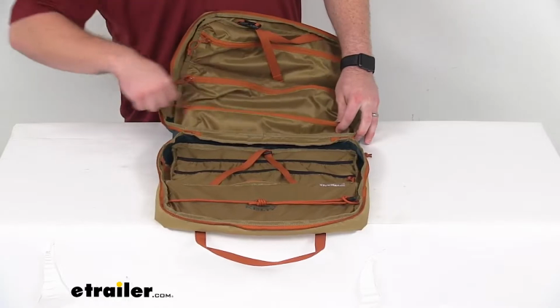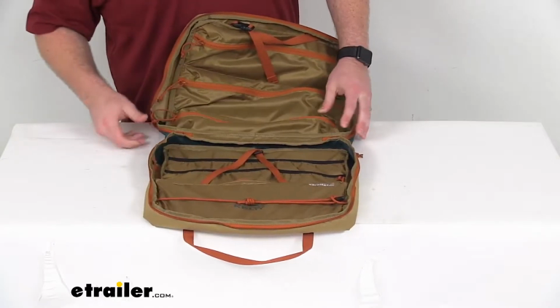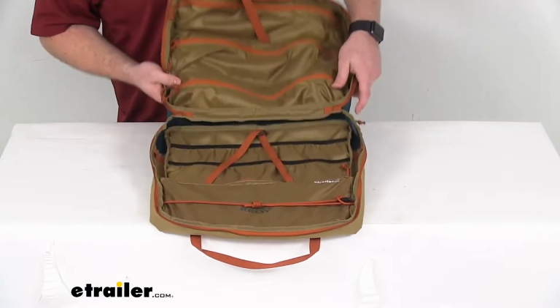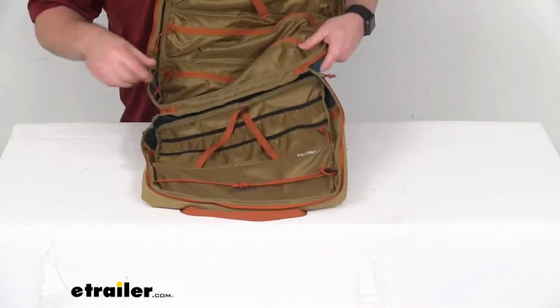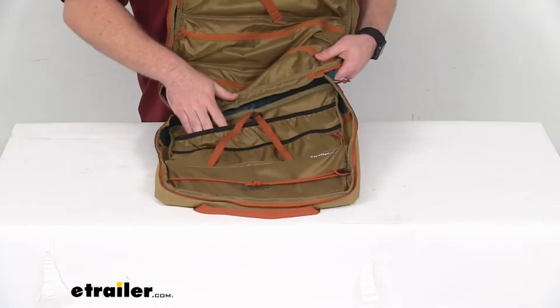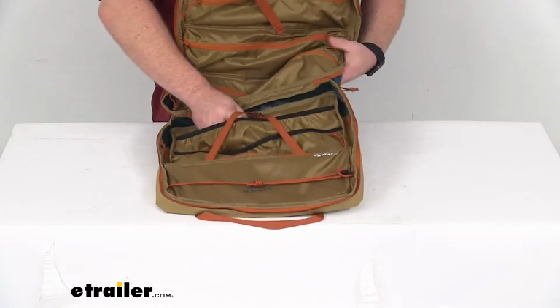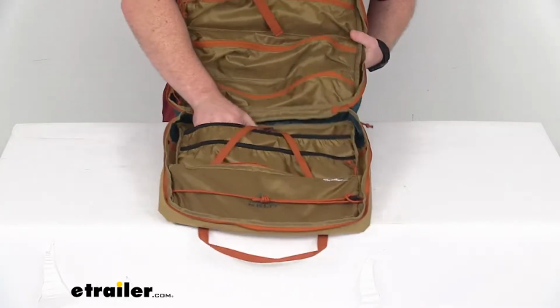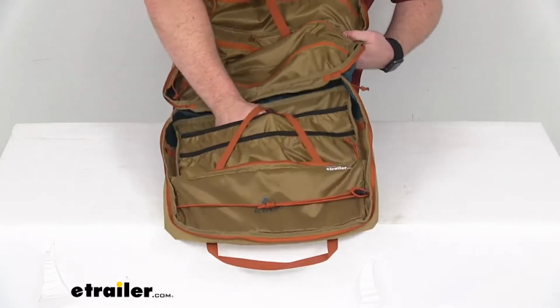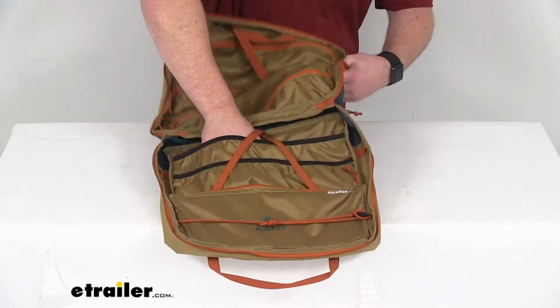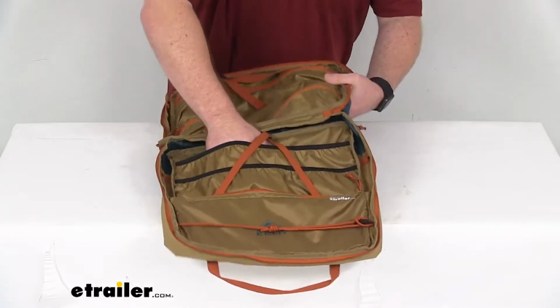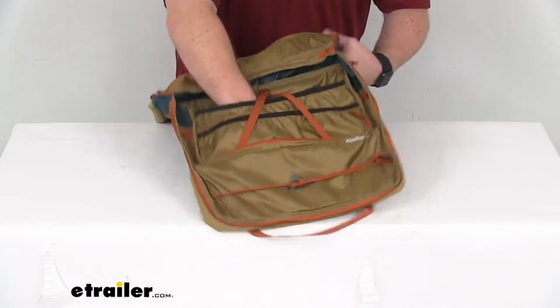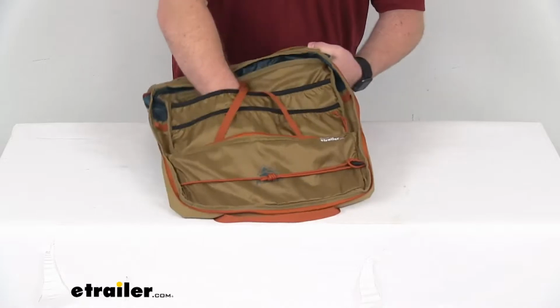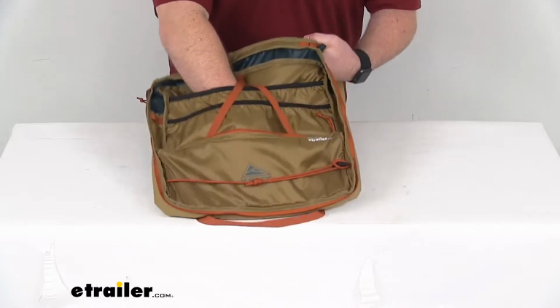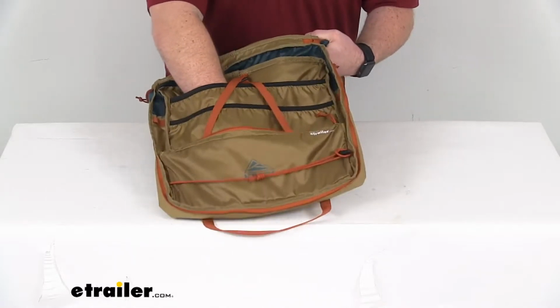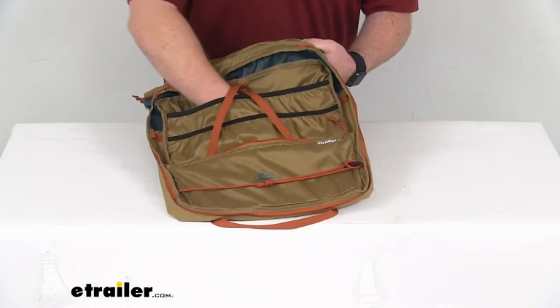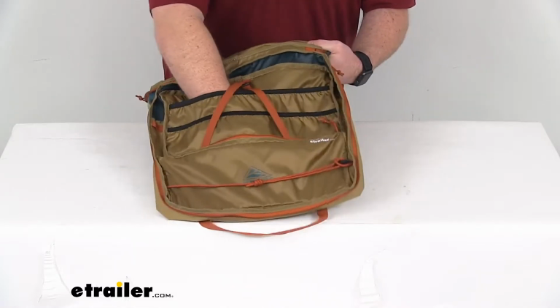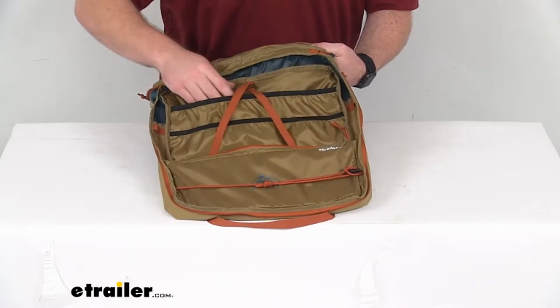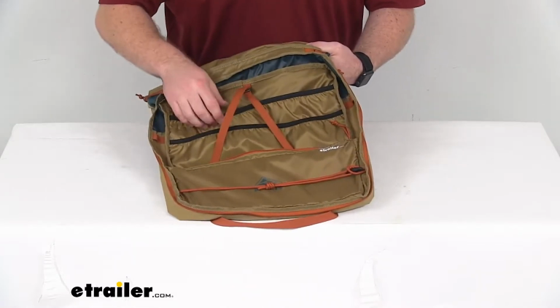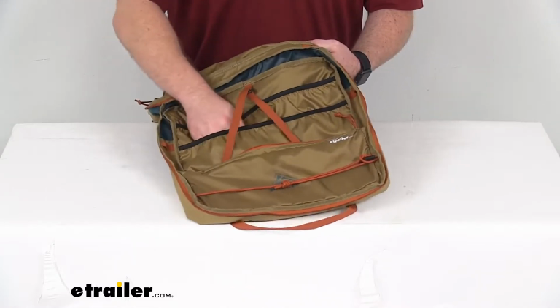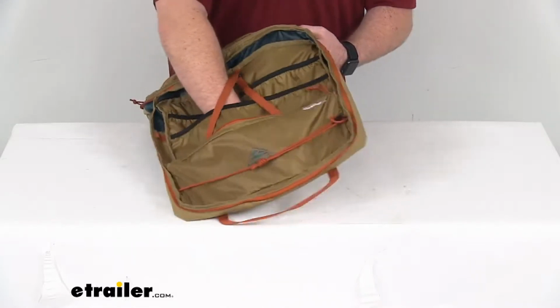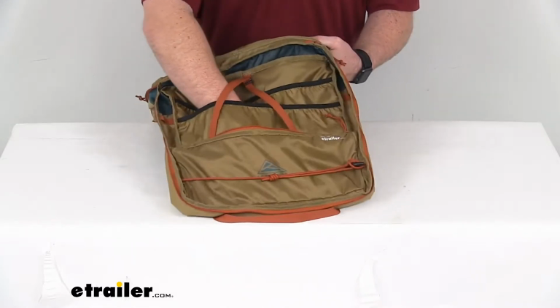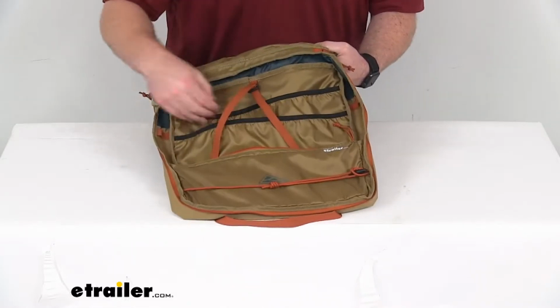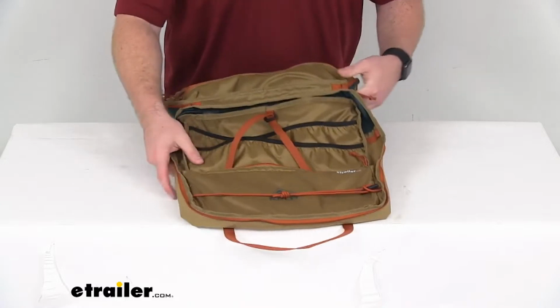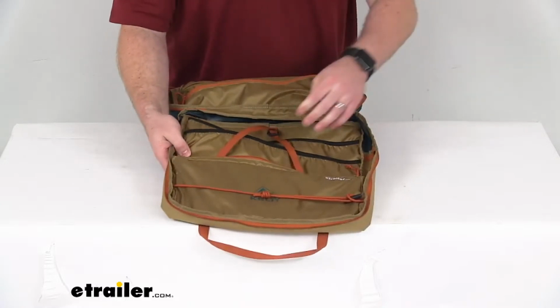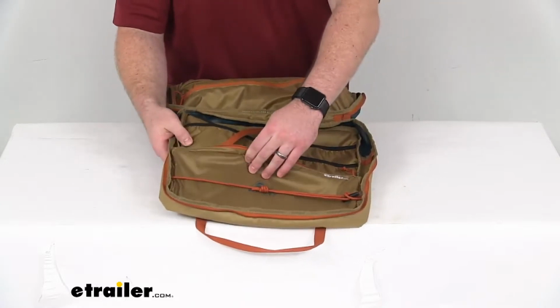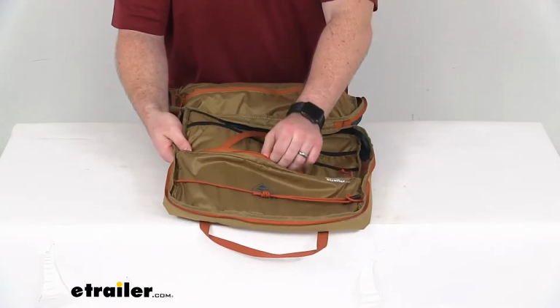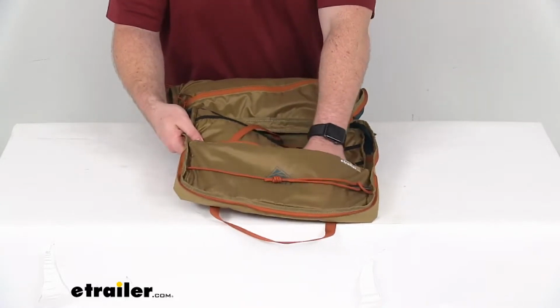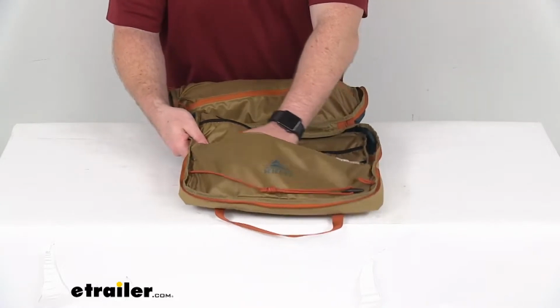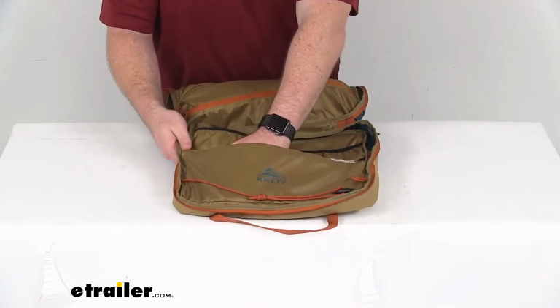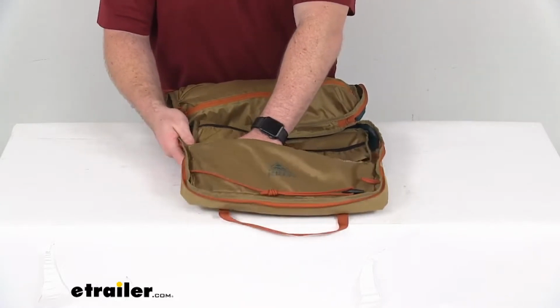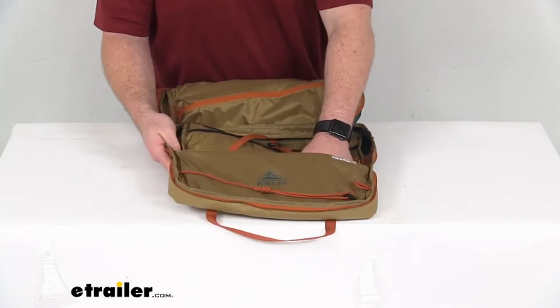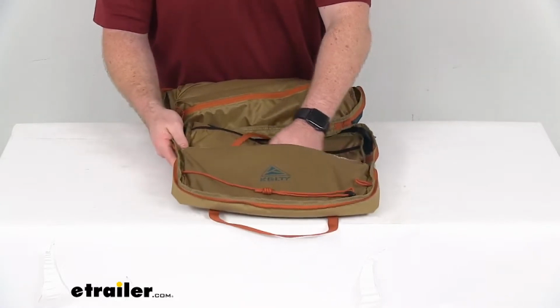Then we have these two lower sleeves that are going to hold our cutting boards and plates. And then we've got this lower zippered pocket that can hold our utensils.